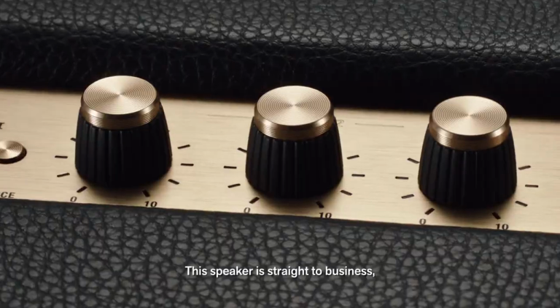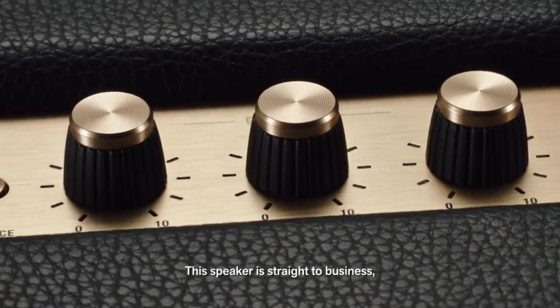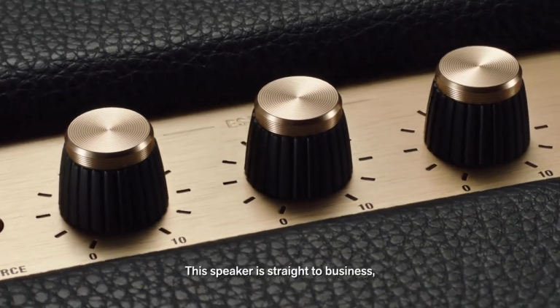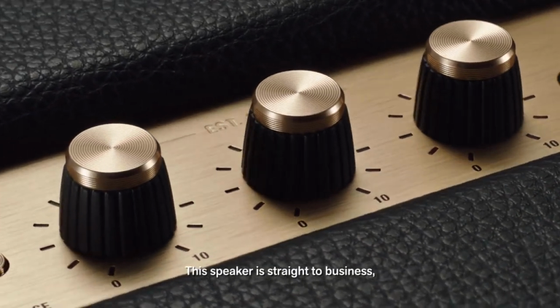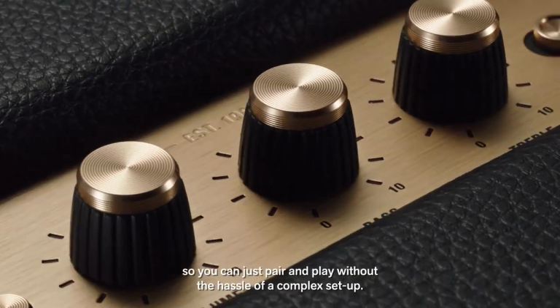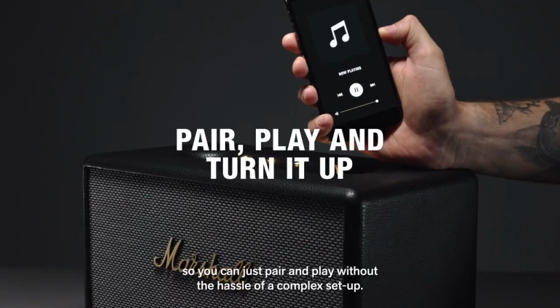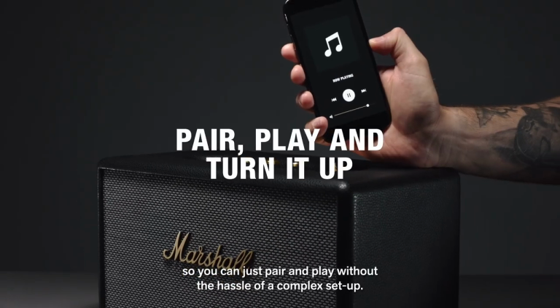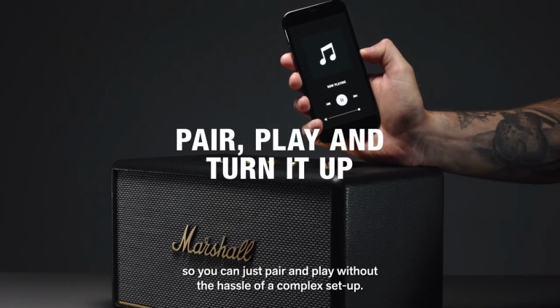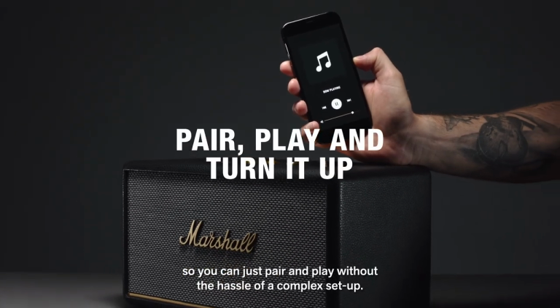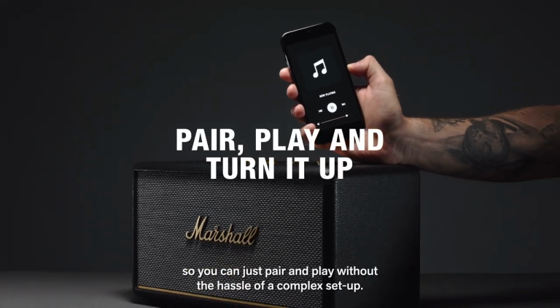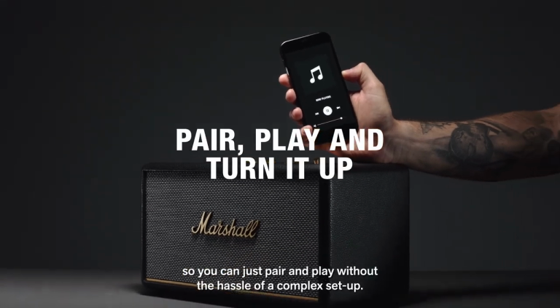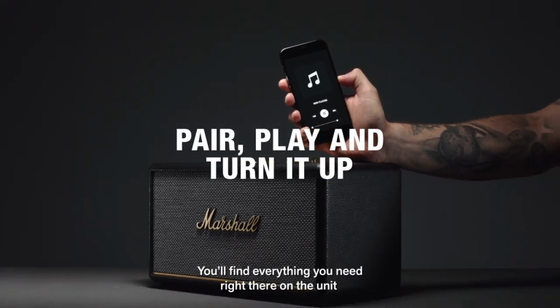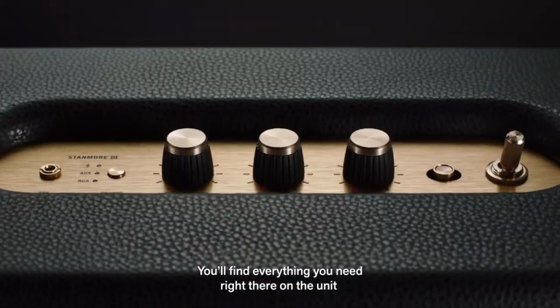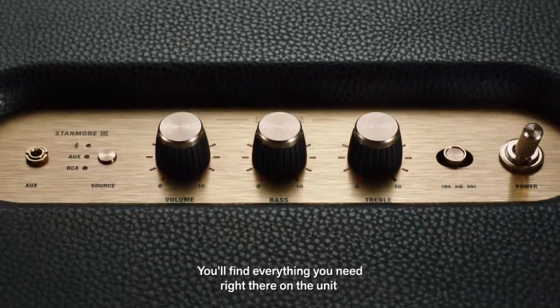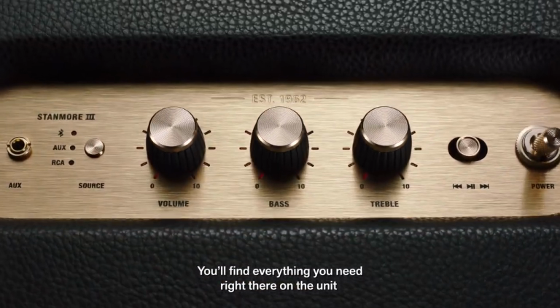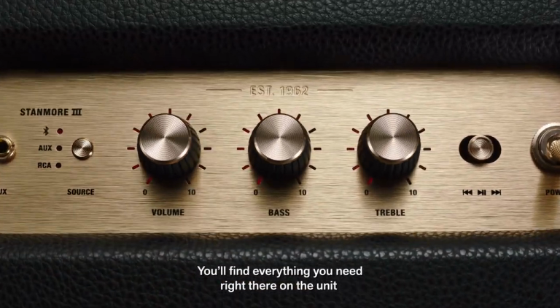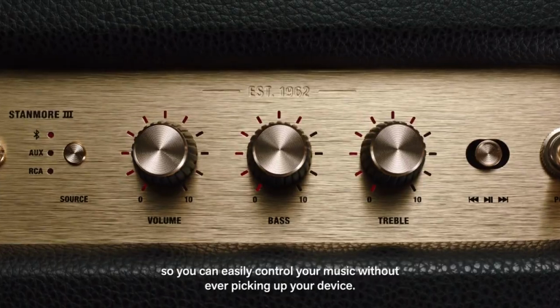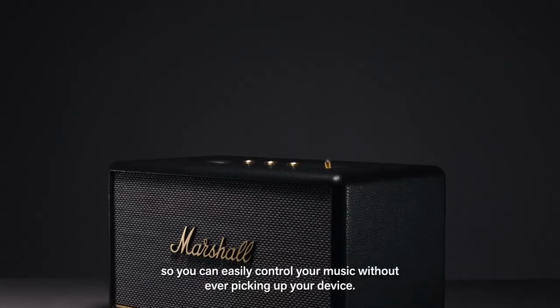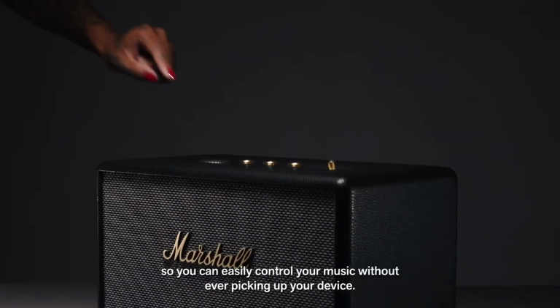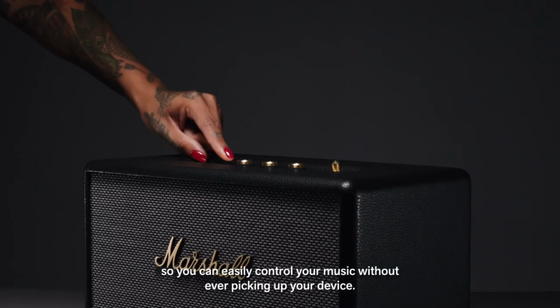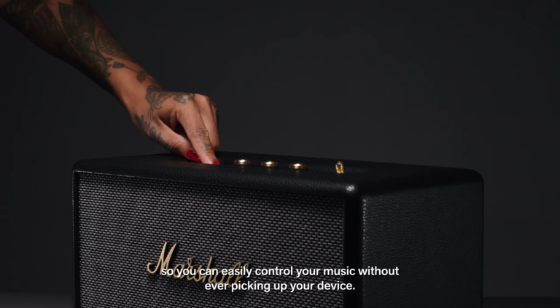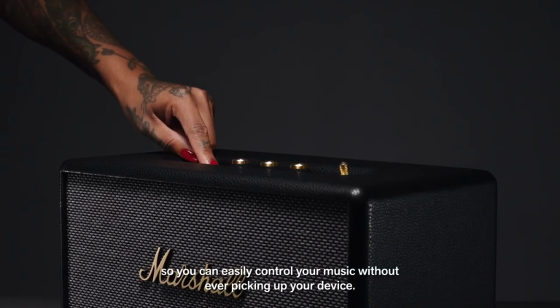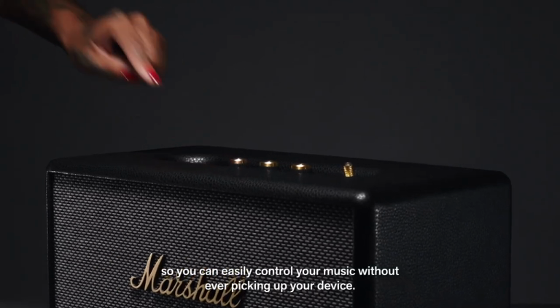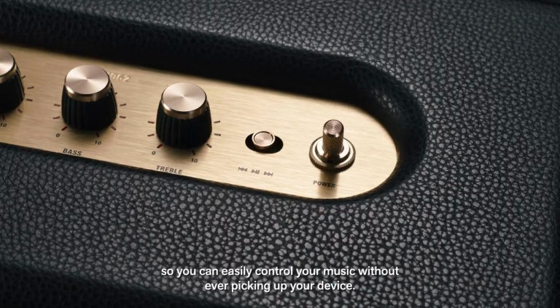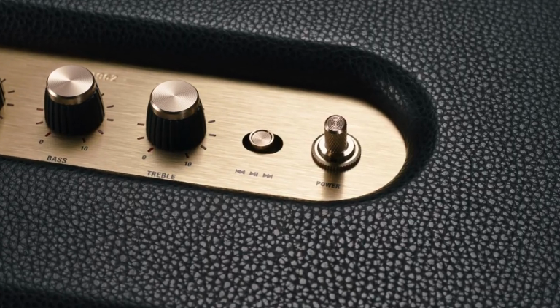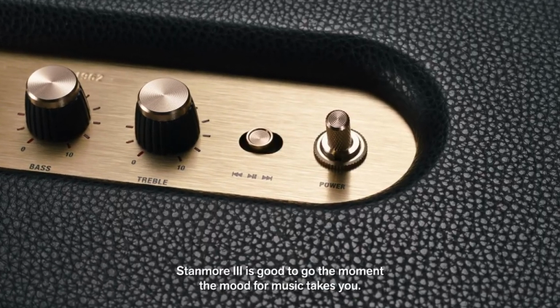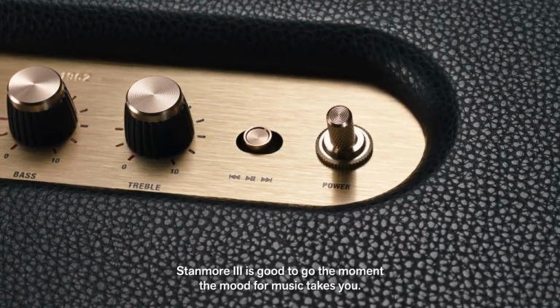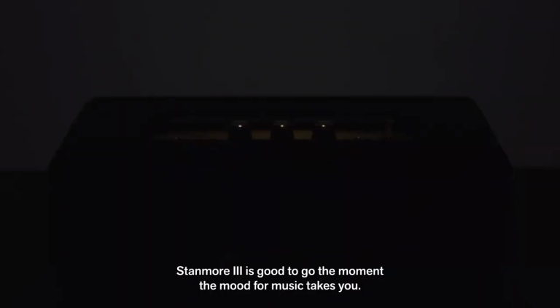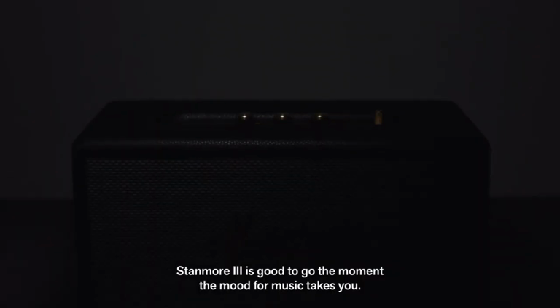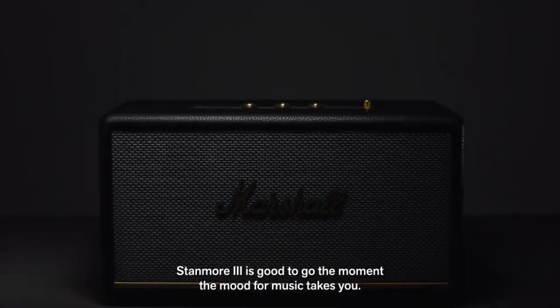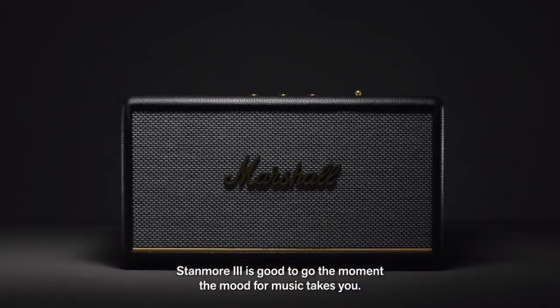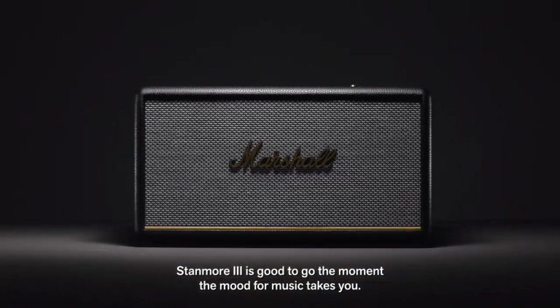This speaker is straight to business so you can just pair and play without the hassle of a complex setup. You'll find everything you need right there on the unit, so you can easily control your music without ever picking up your device. Stanmore 3 is good to go the moment the mood for music takes you.